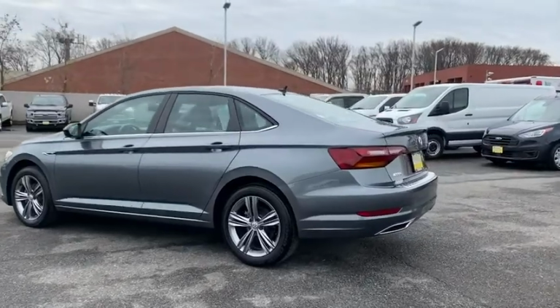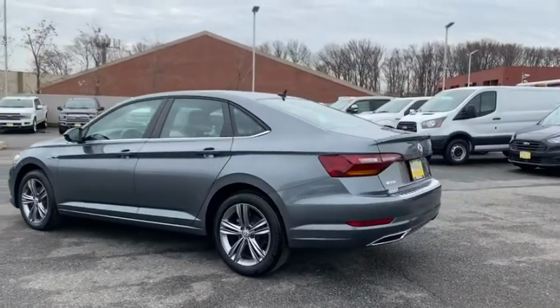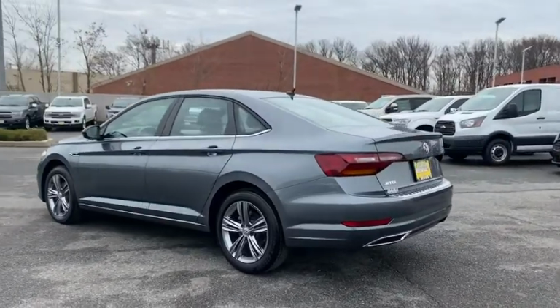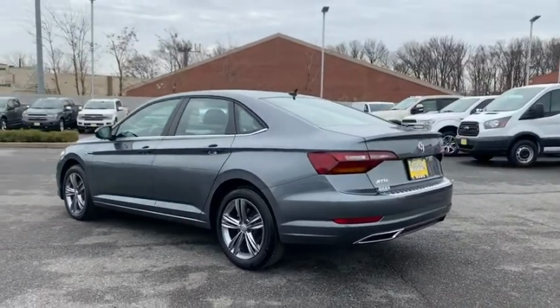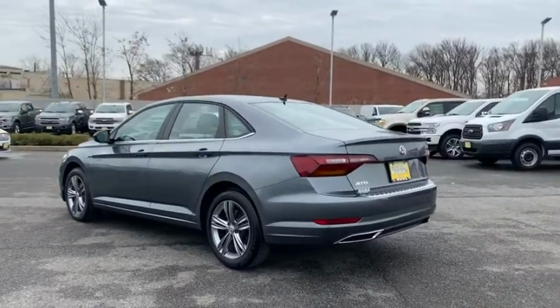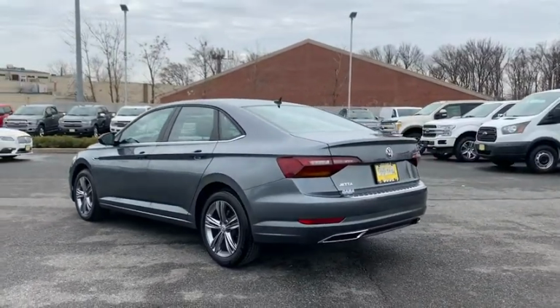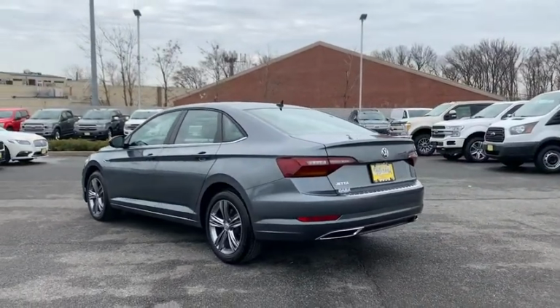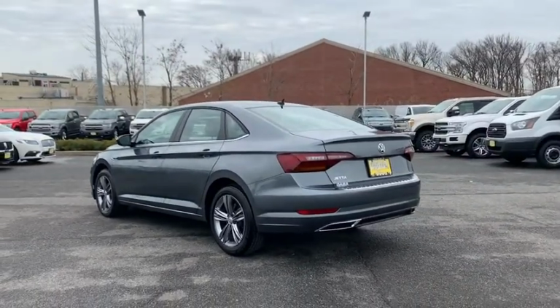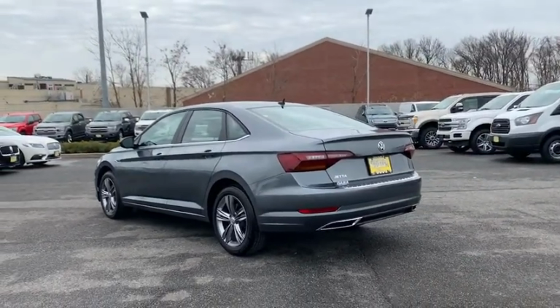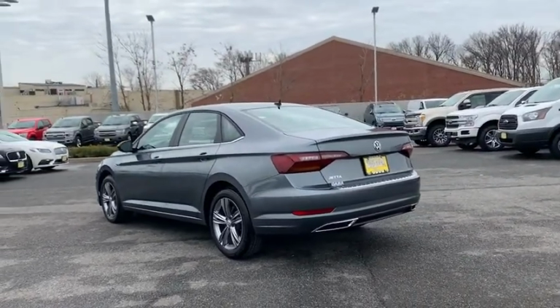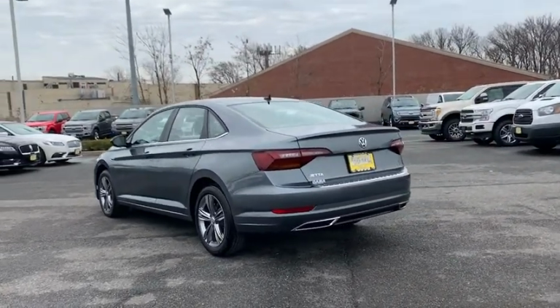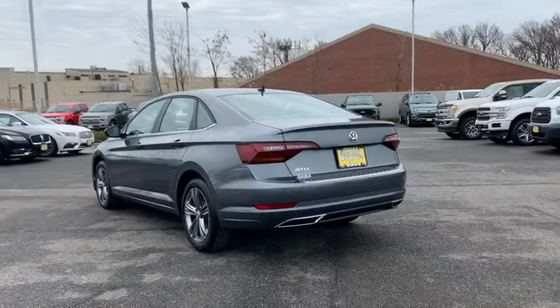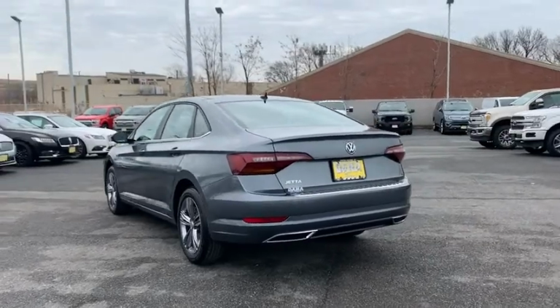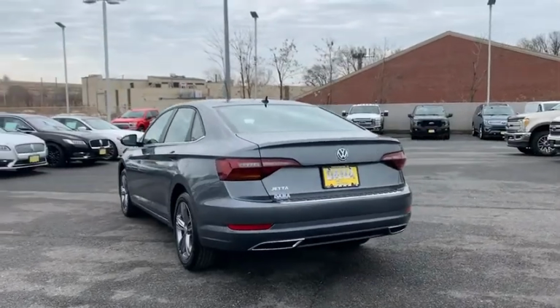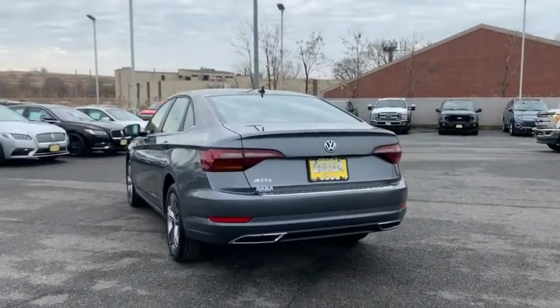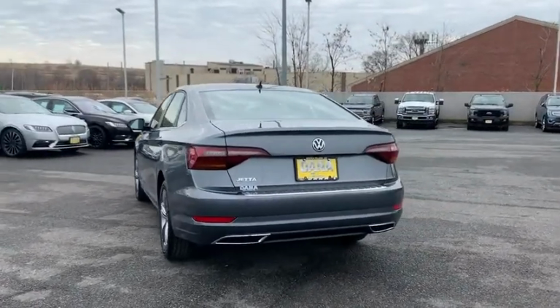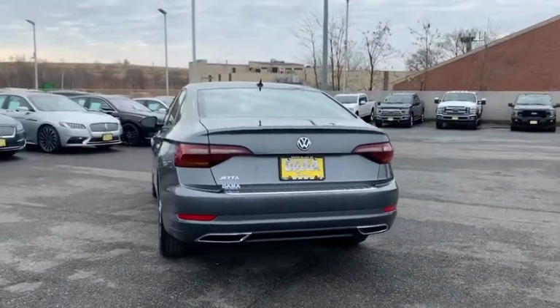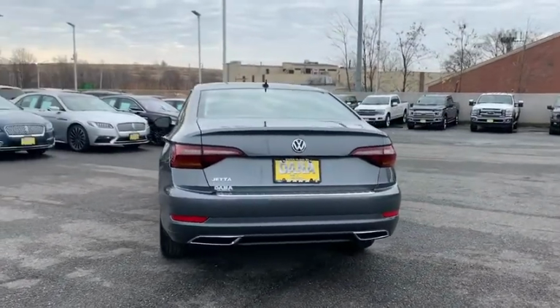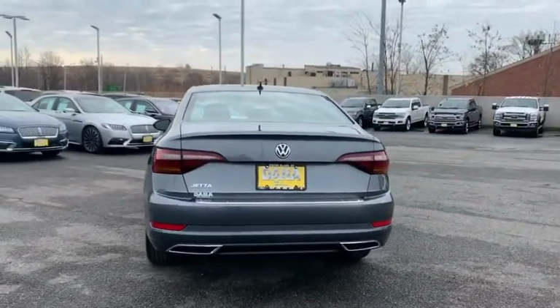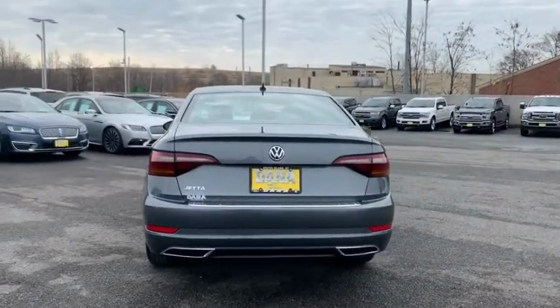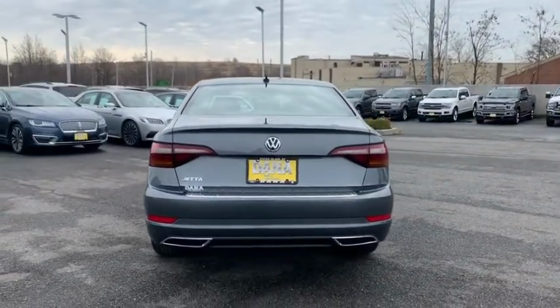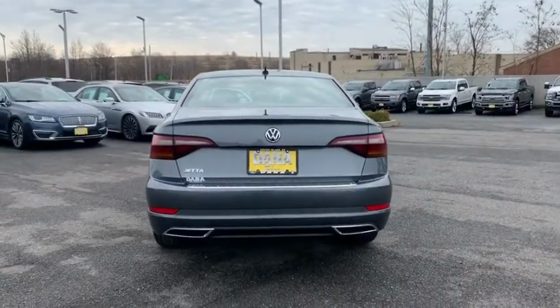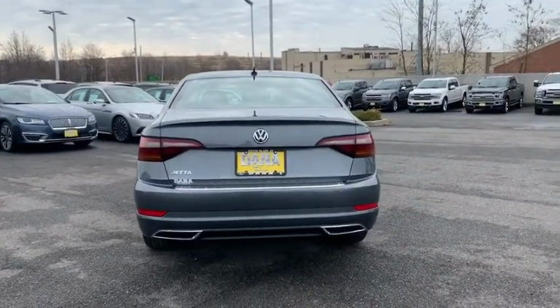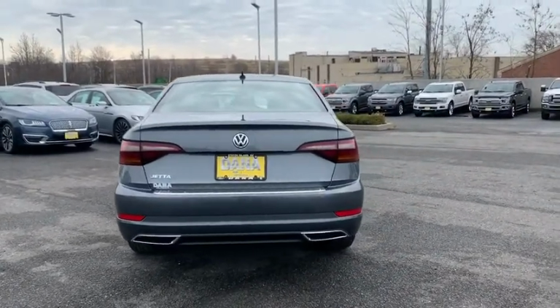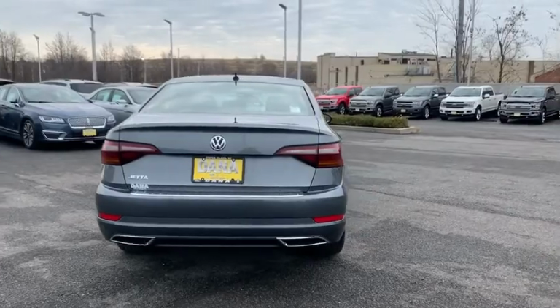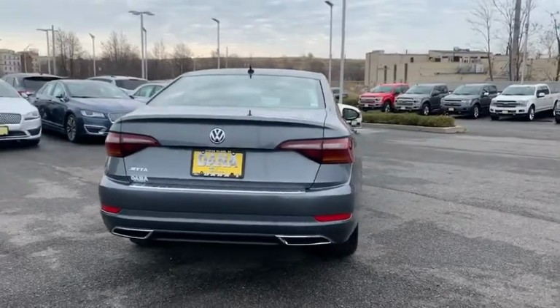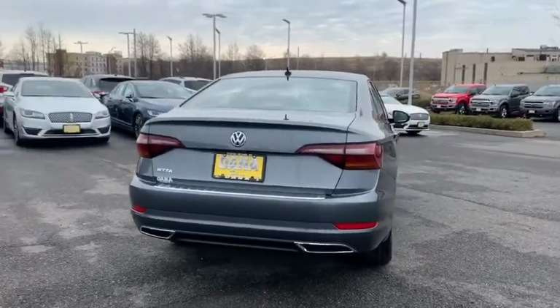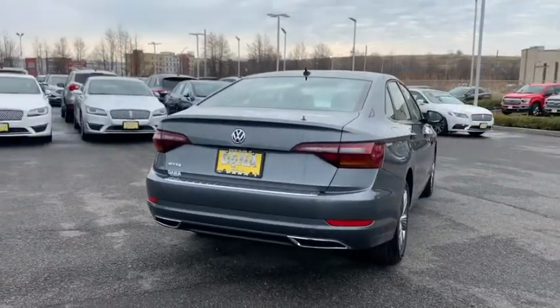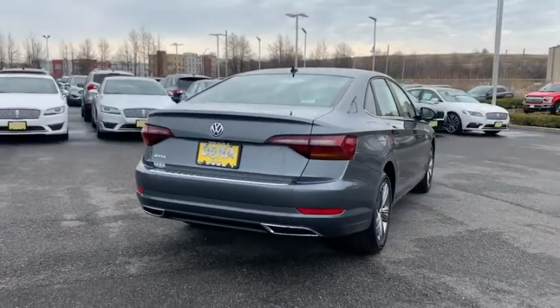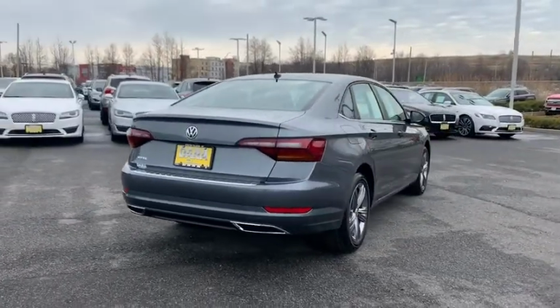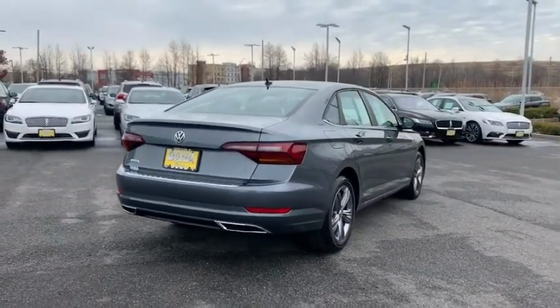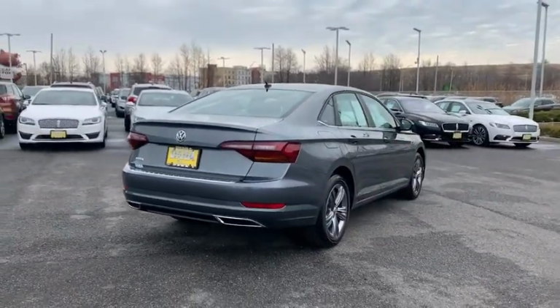Electronic stability control. Heated front seat. Trip computer. Panic alarm. Brake assist. Power moonroof. Remote keyless entry. Overhead console. Tachometer. Front reading lamps. Driver vanity mirror.